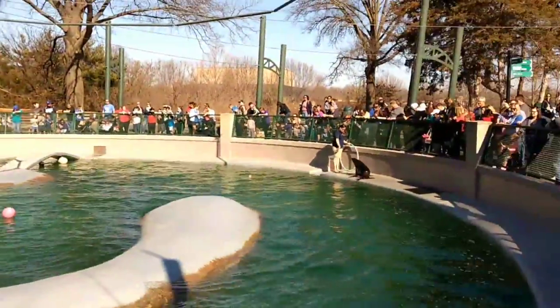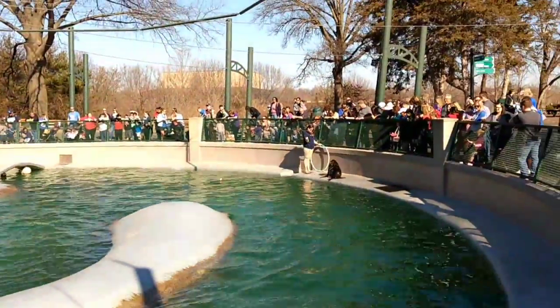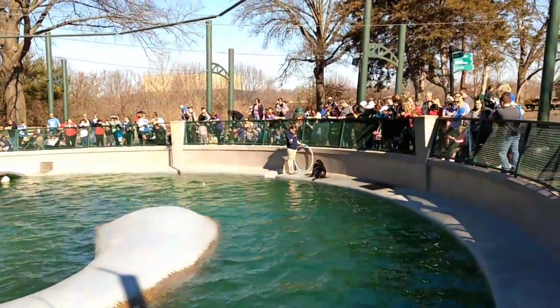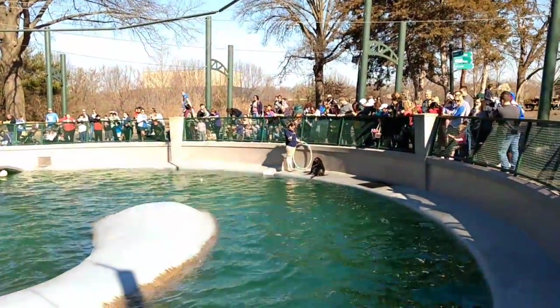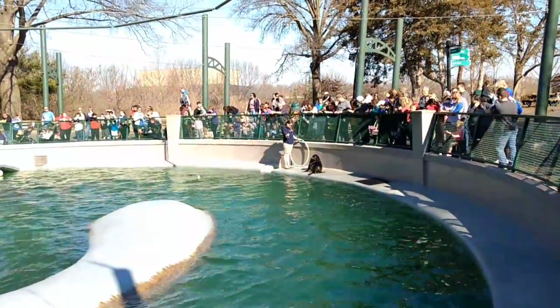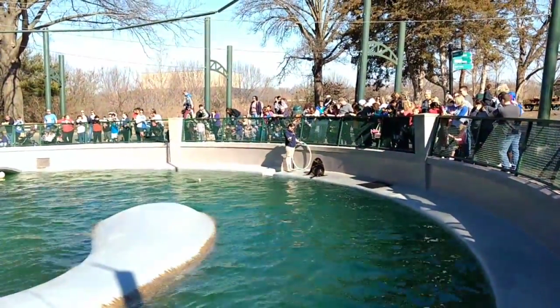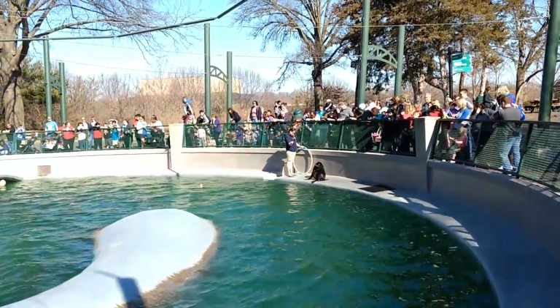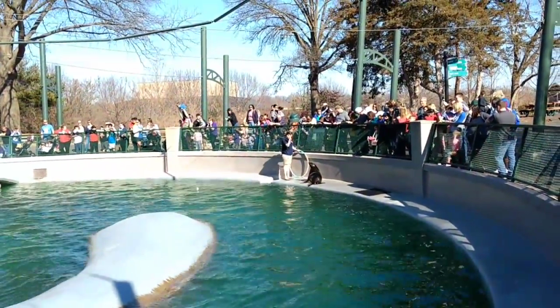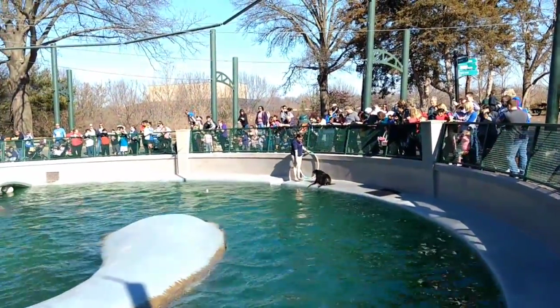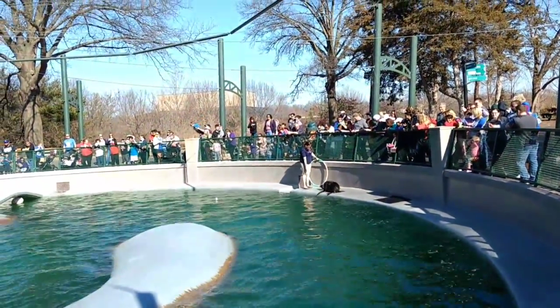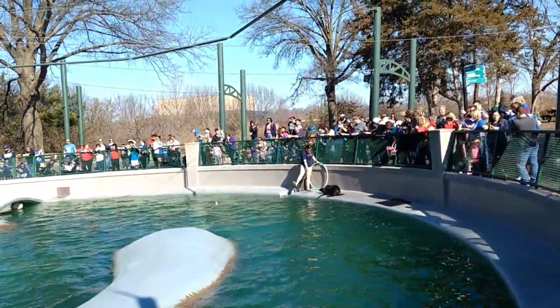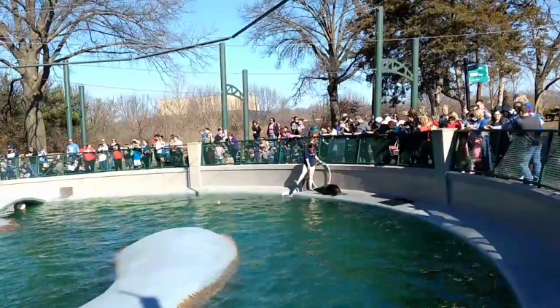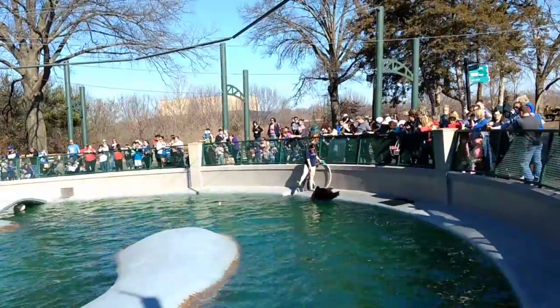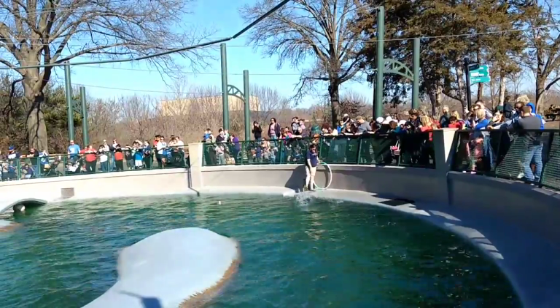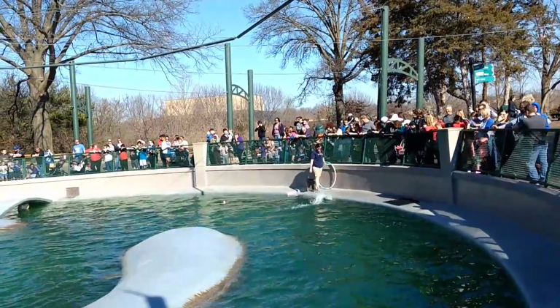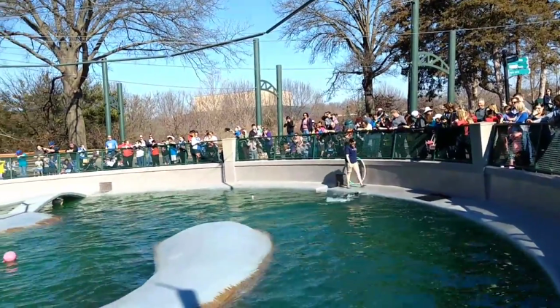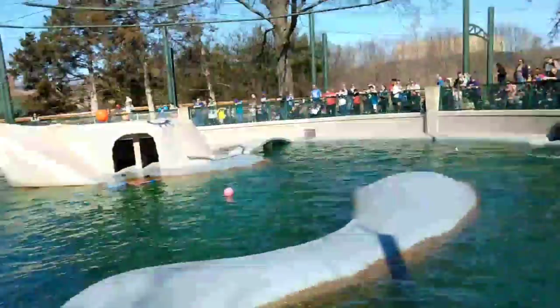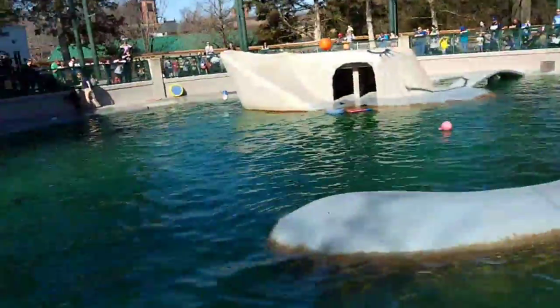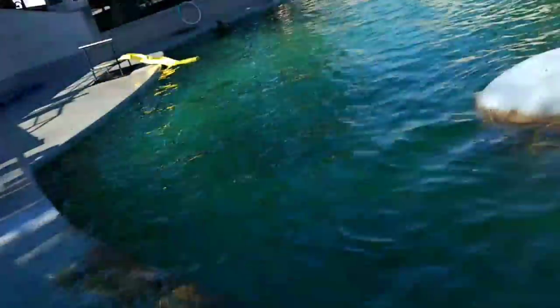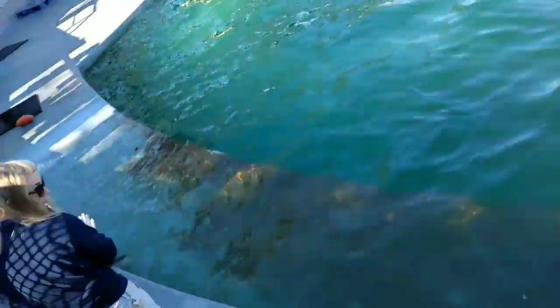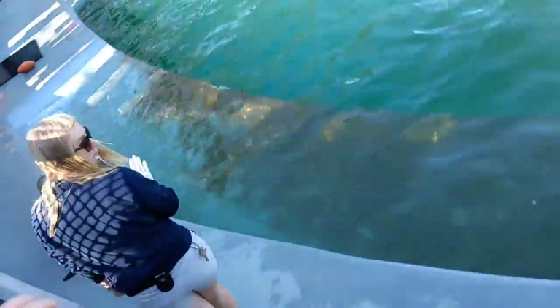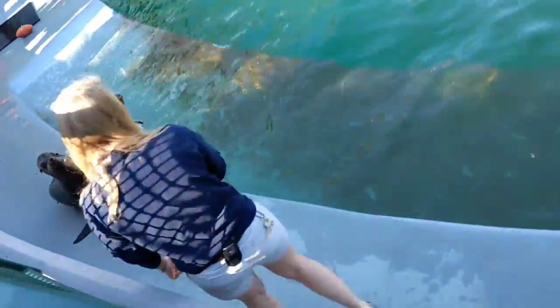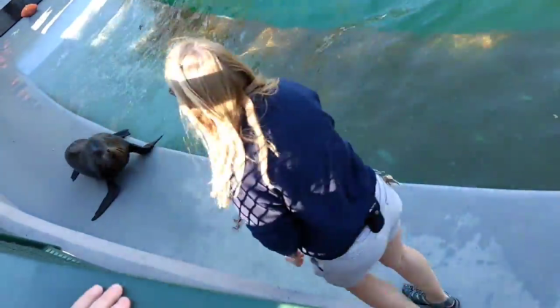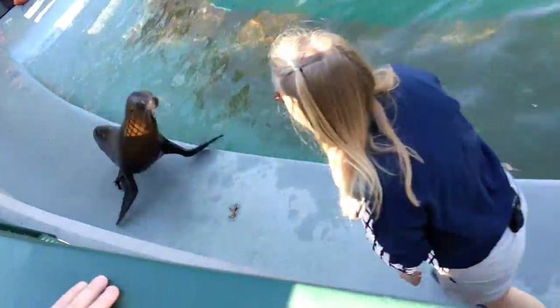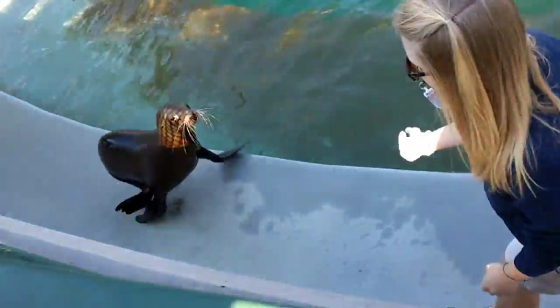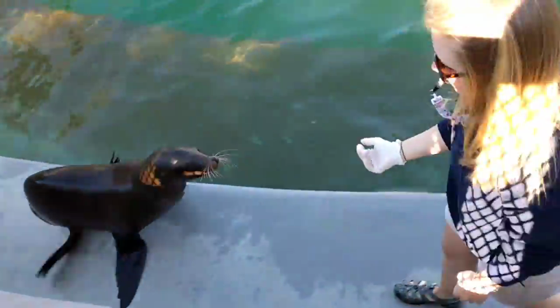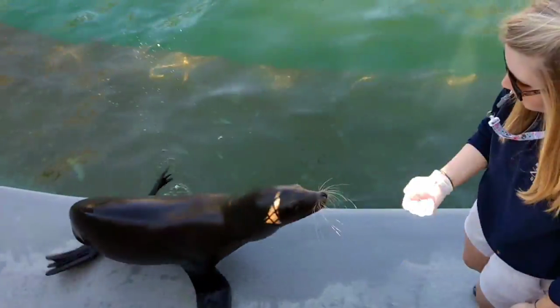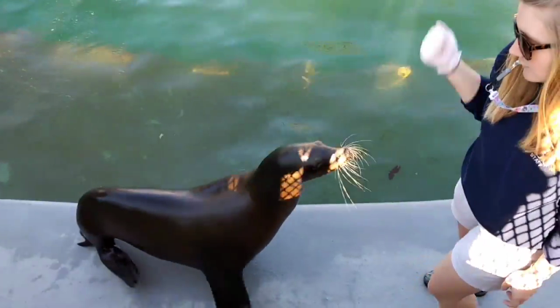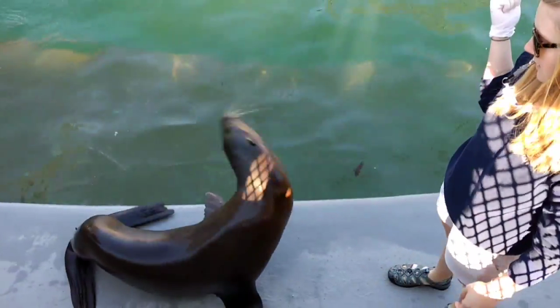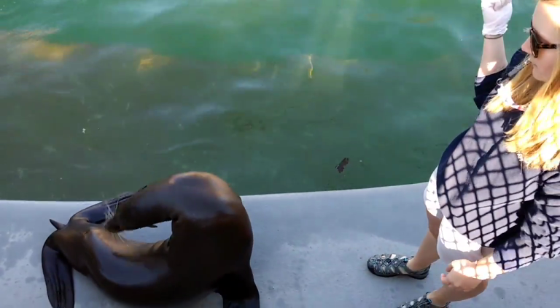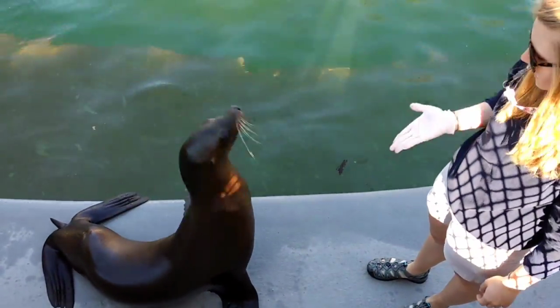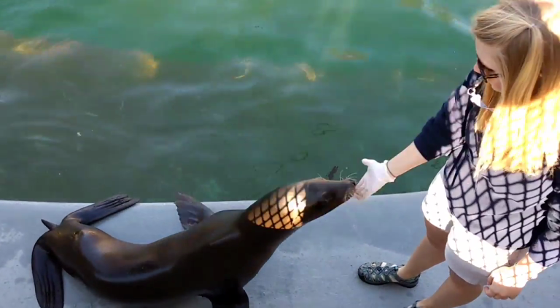The next major difference between seals and sea lions has to do with their ears. Can I get everyone to touch your ears for me? Go ahead and touch your ears. Just like you, sea lions have external ear flaps, whereas seals have tiny little pin holes that lead to their inner ear.